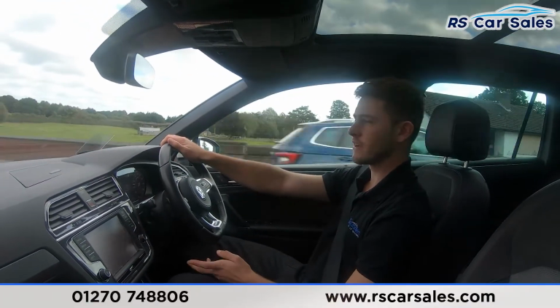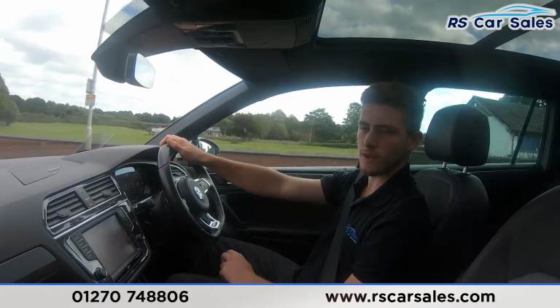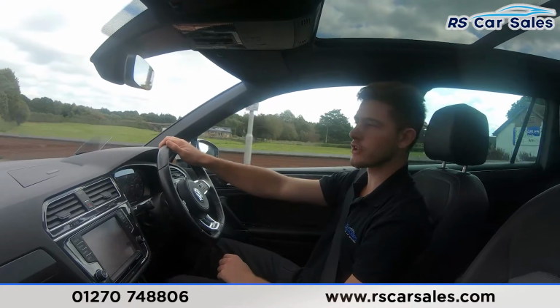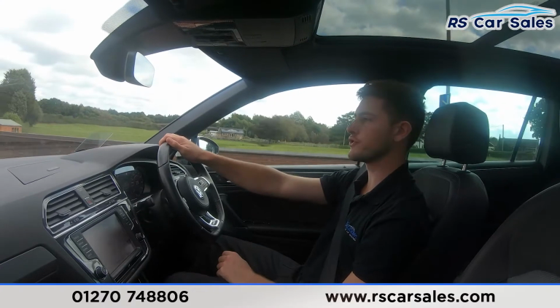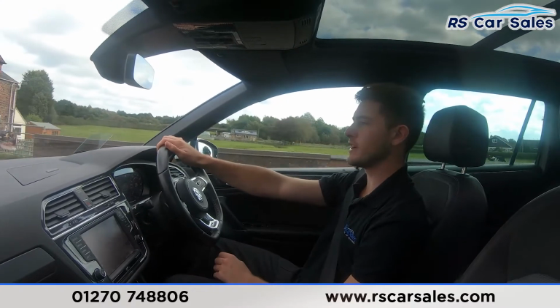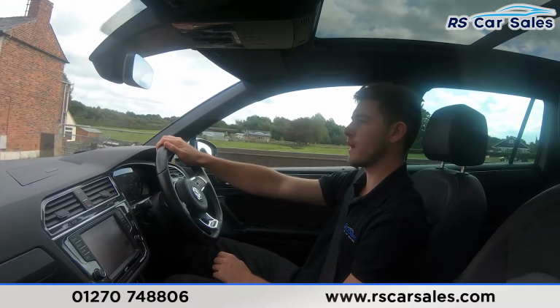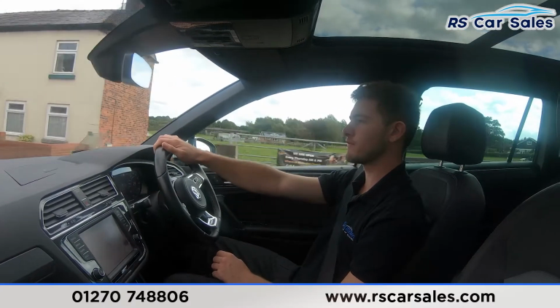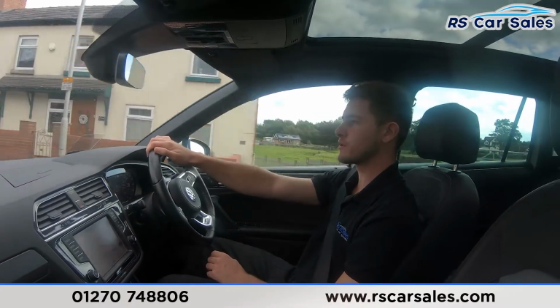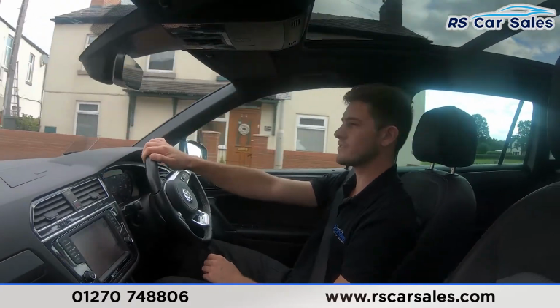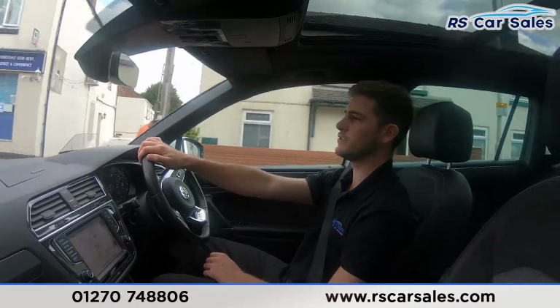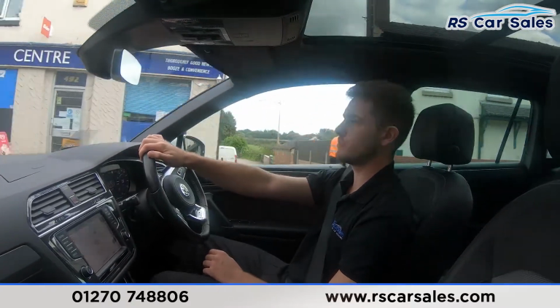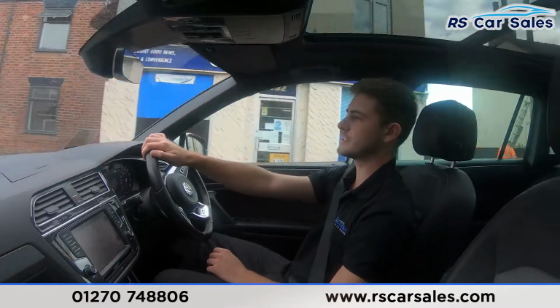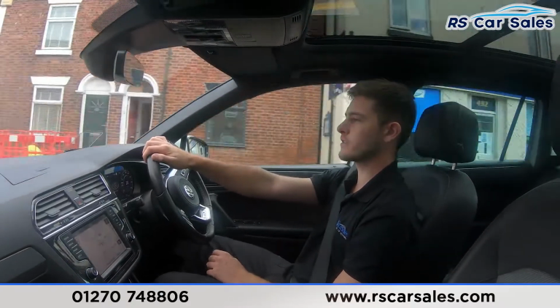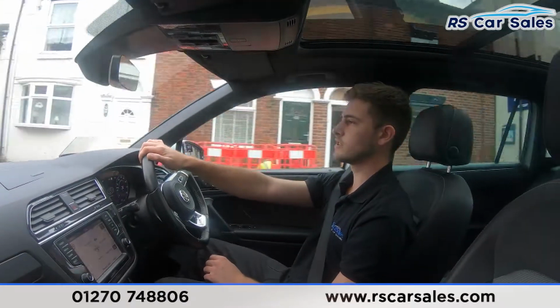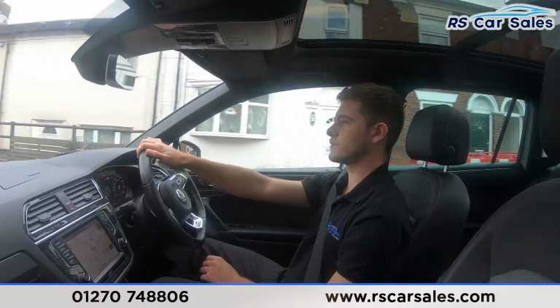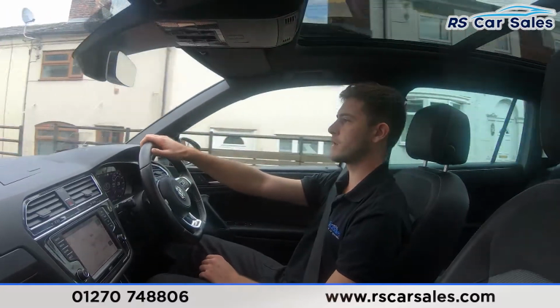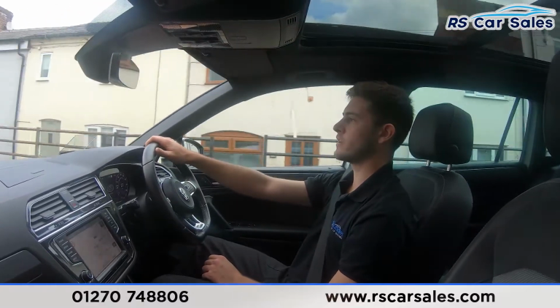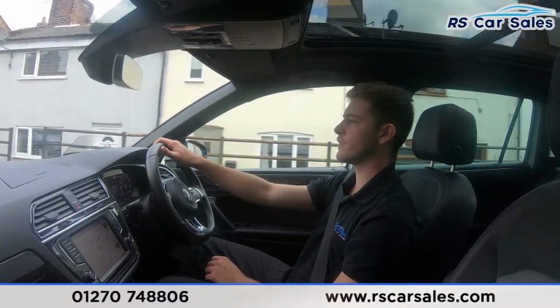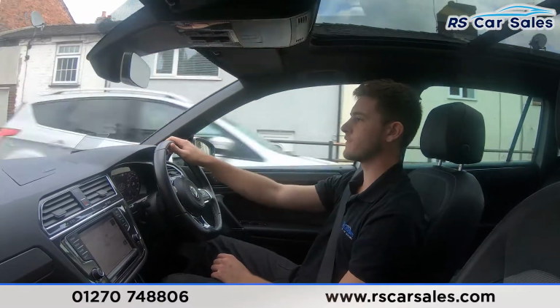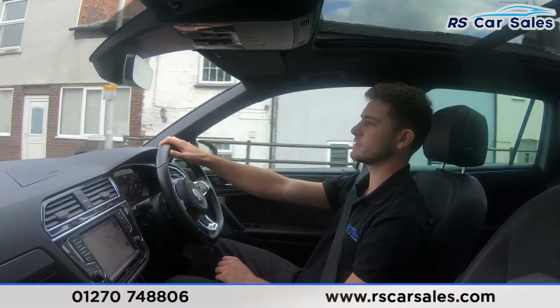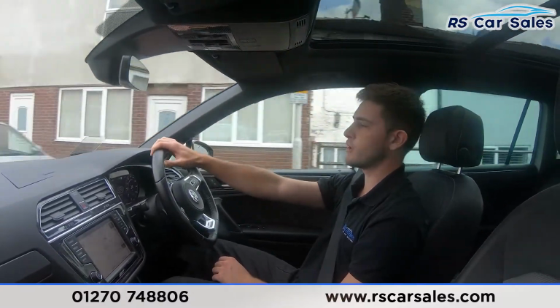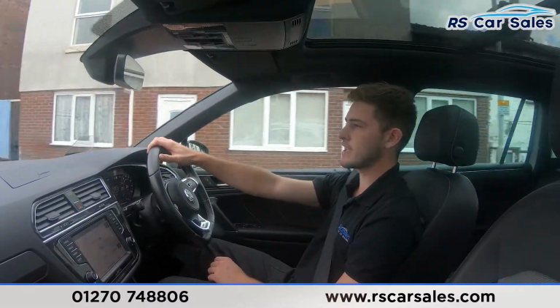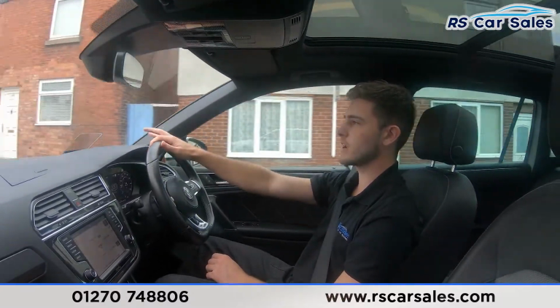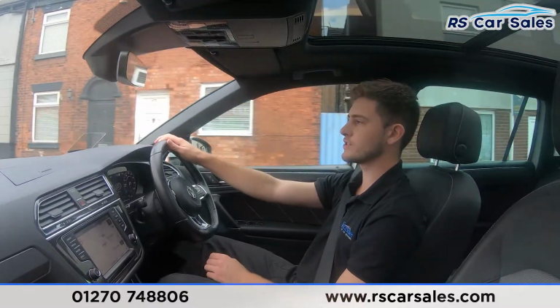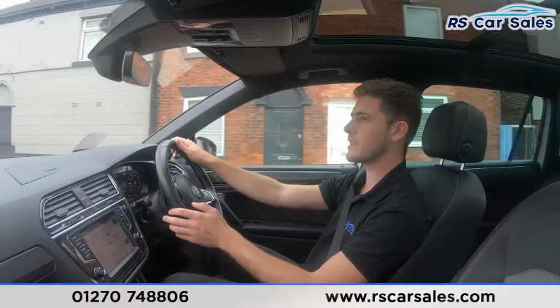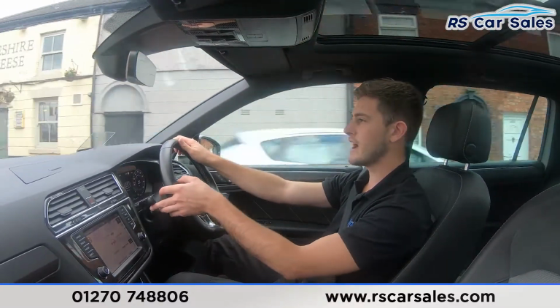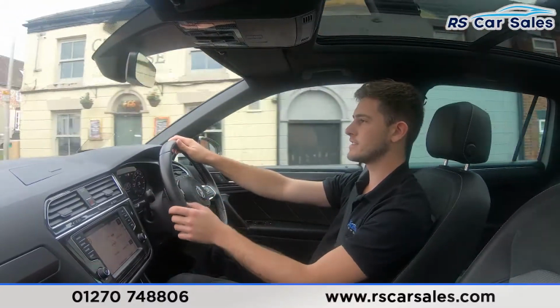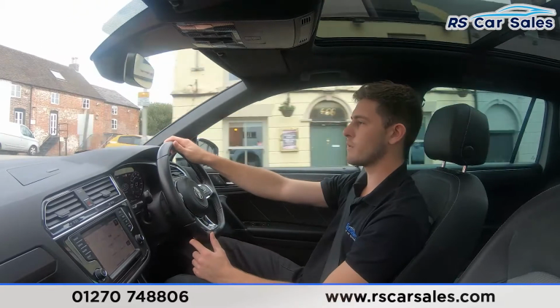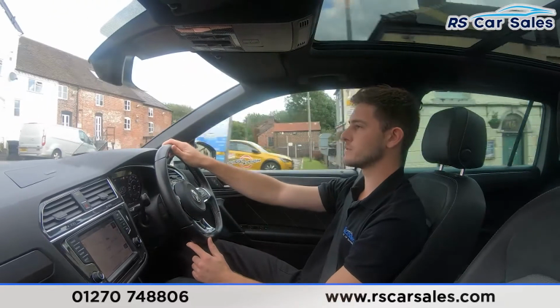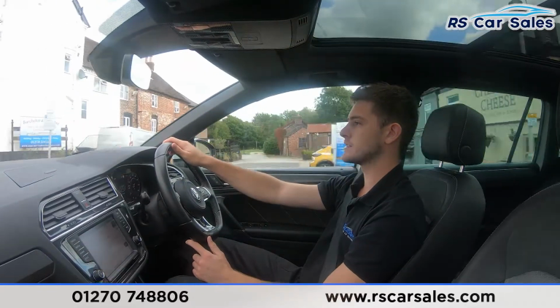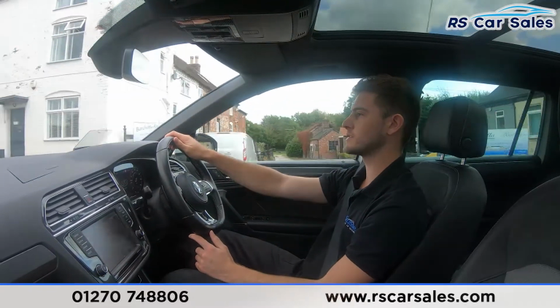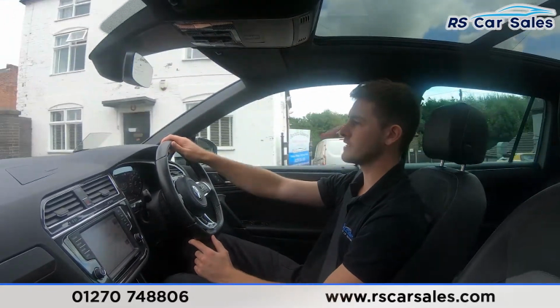You can find us on social media as well. We are on Facebook, Instagram, YouTube and TikTok, so make sure to follow us on any of those platforms to keep up to date with all the latest stock and see what we get up to at RS Car Sales.